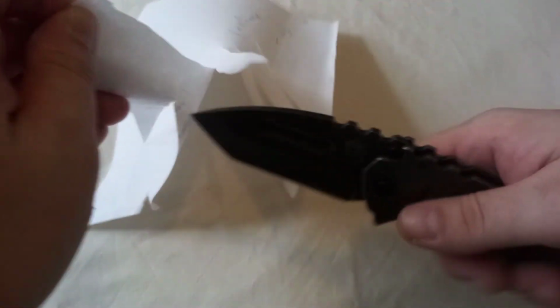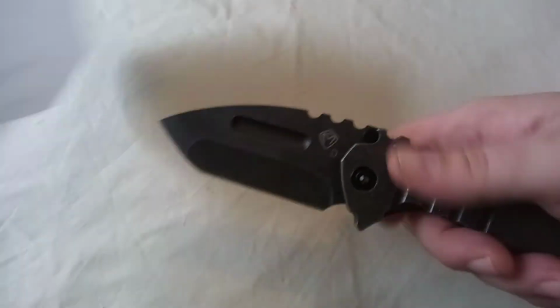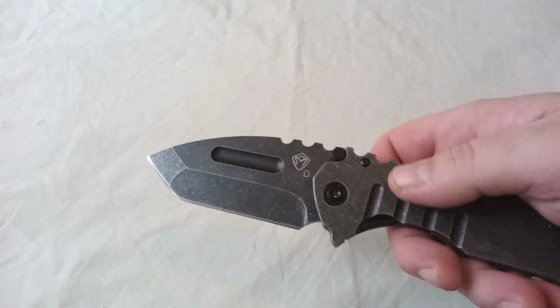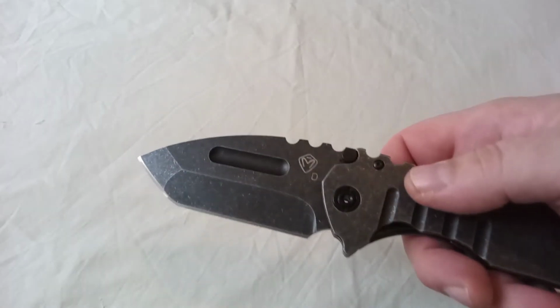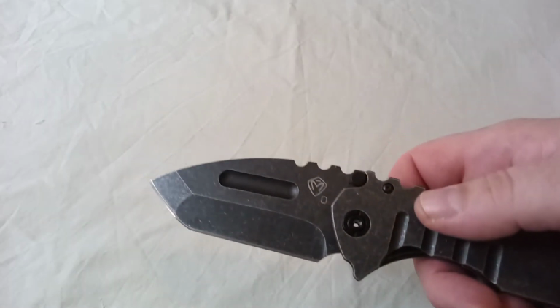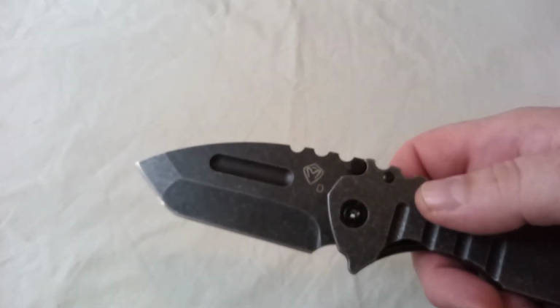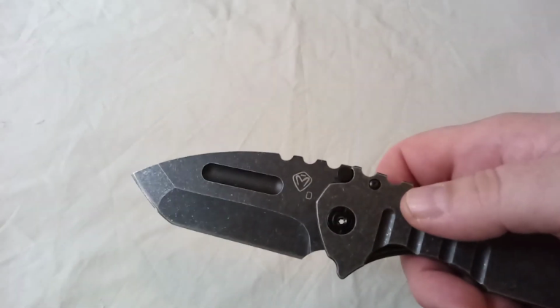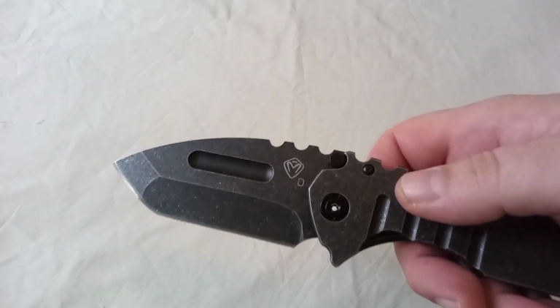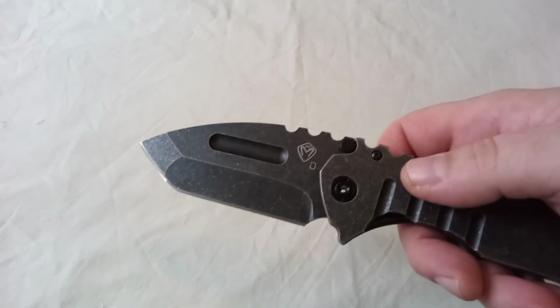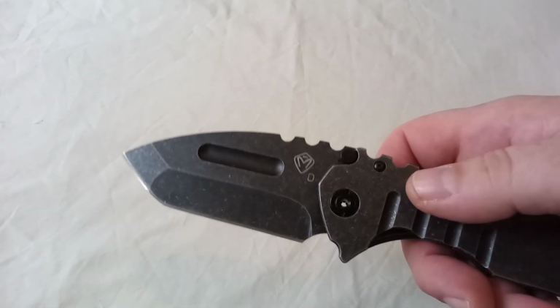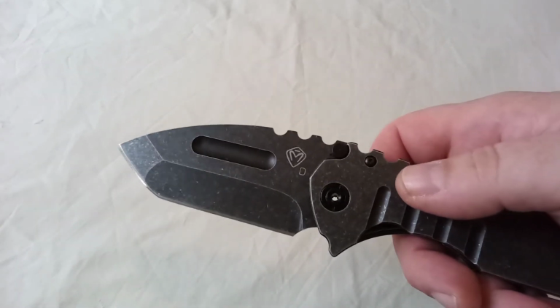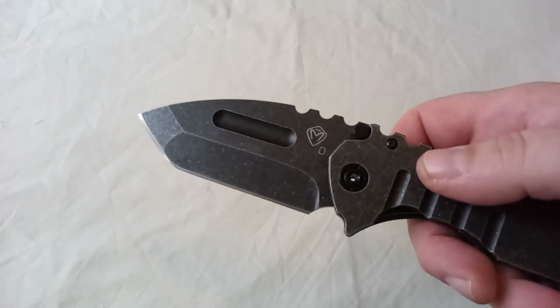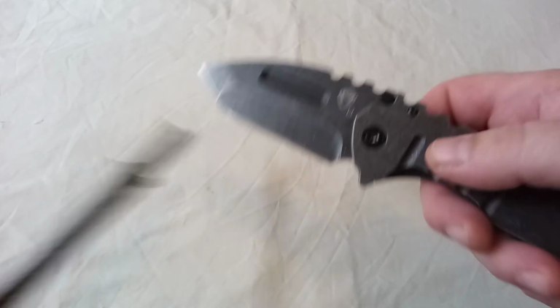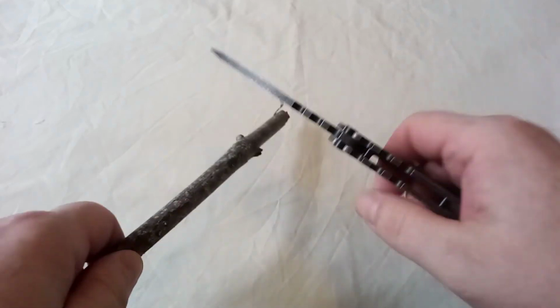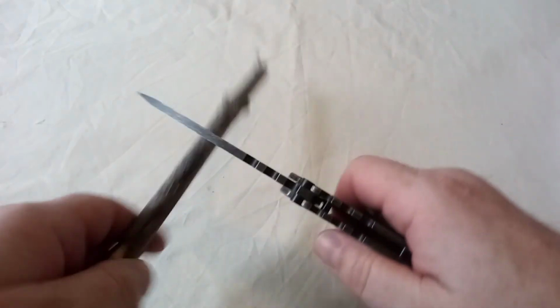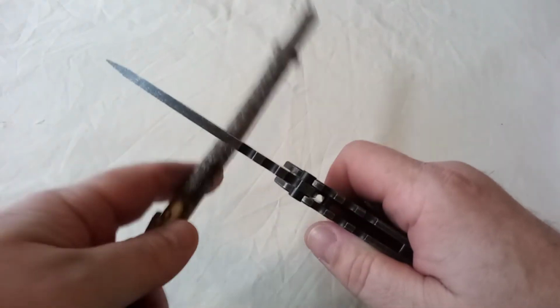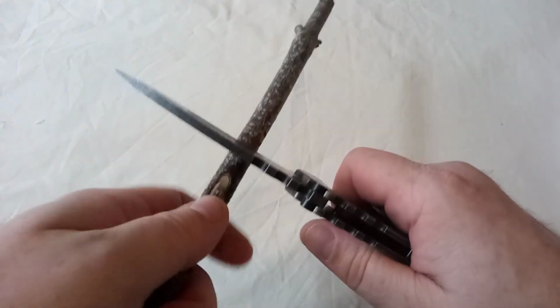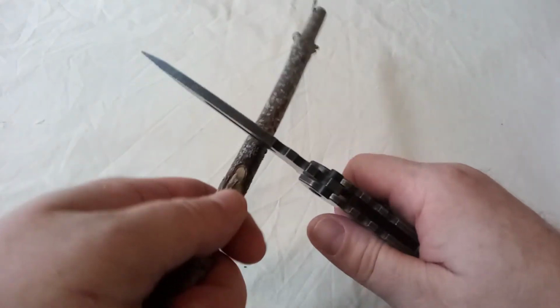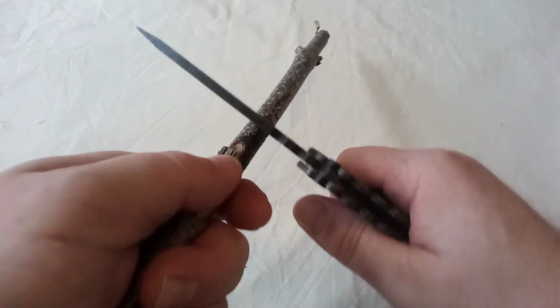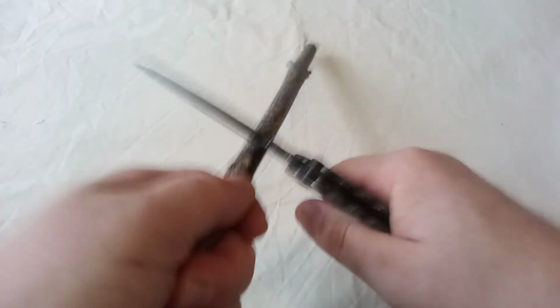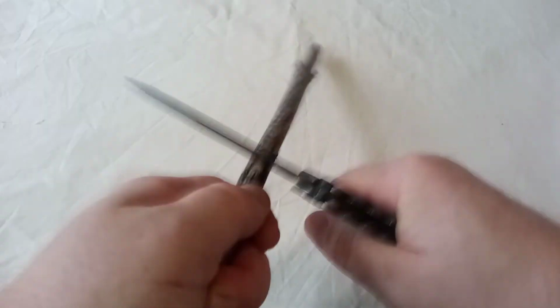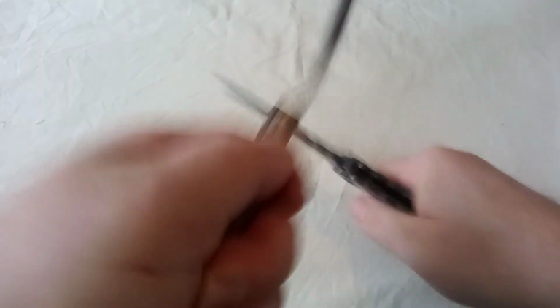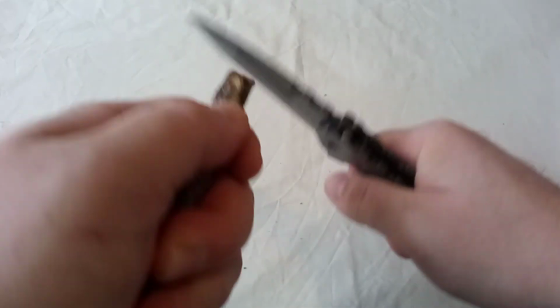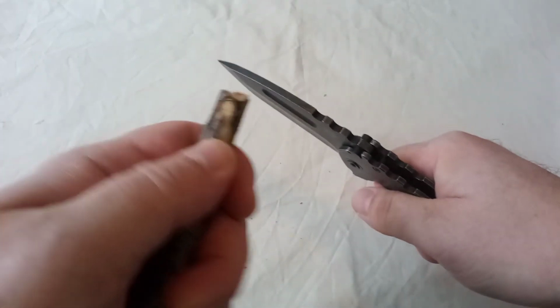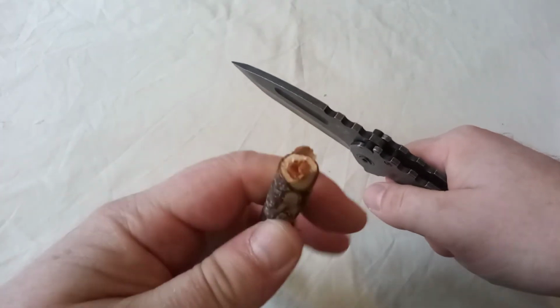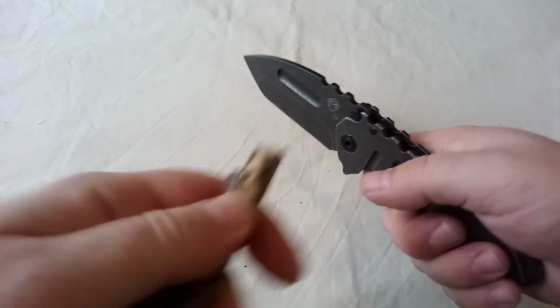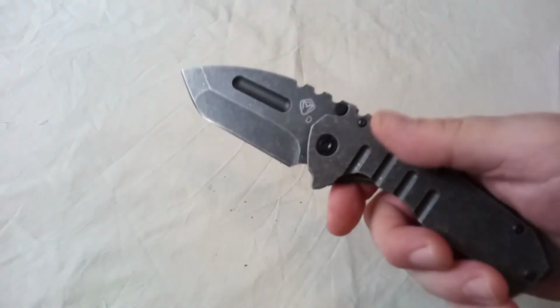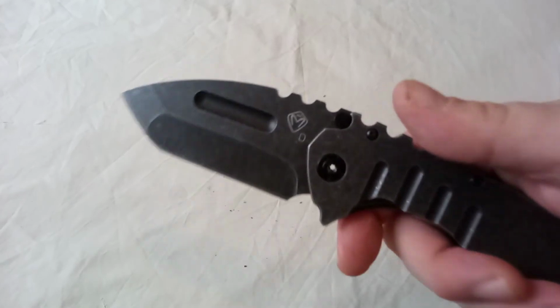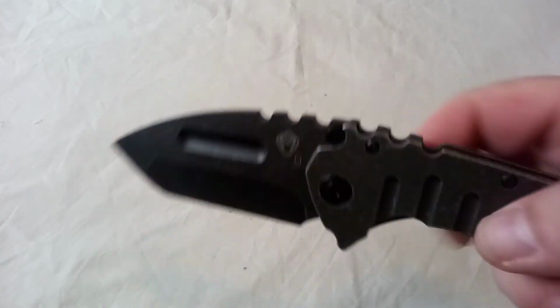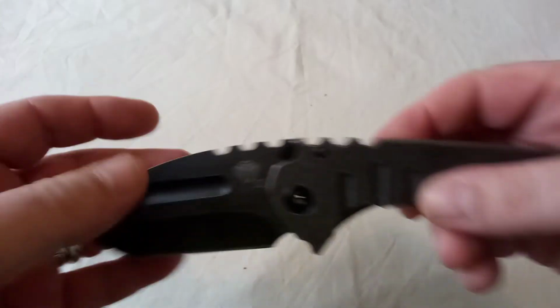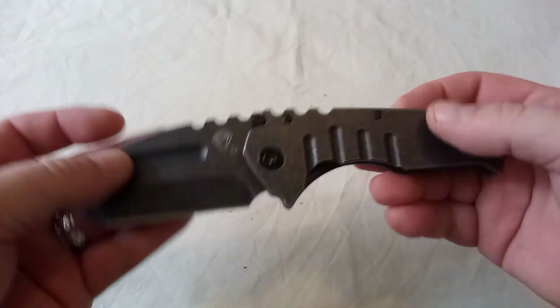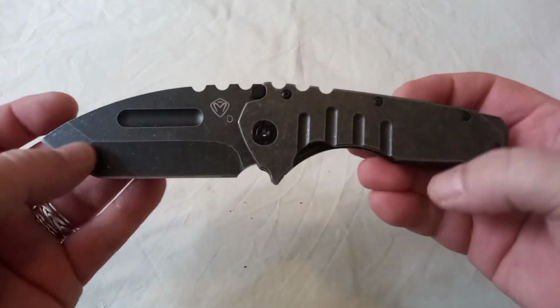I haven't even sharpened this. It's probably the only pocket knife I've got that's big and heavy enough to chop with. Well, that kind of sums this thing up.